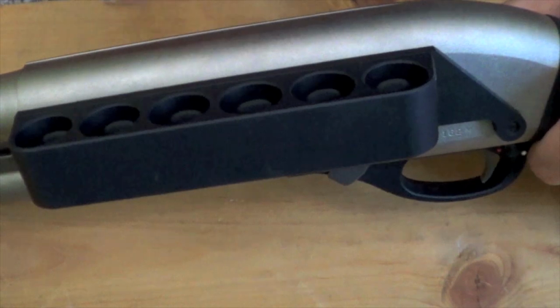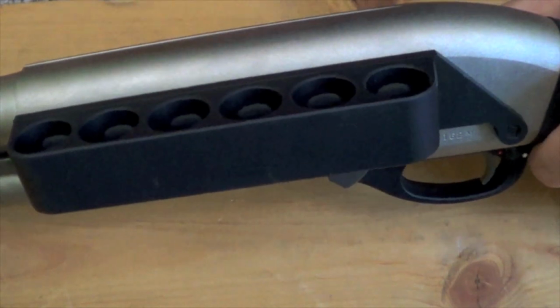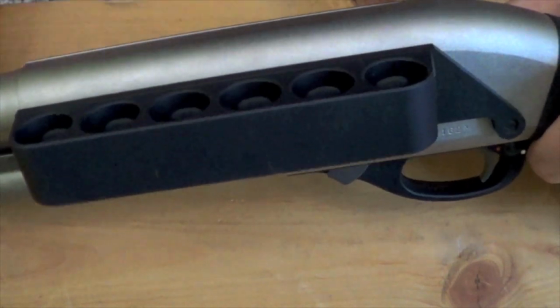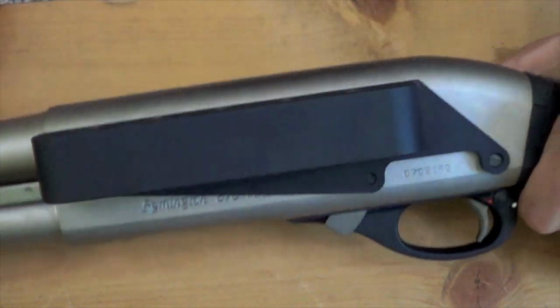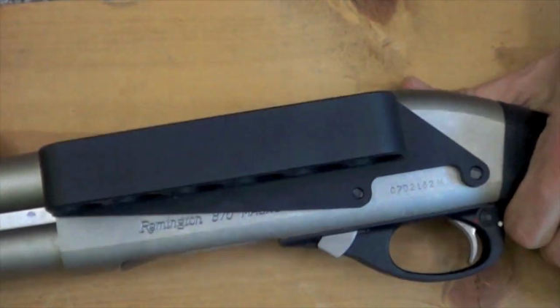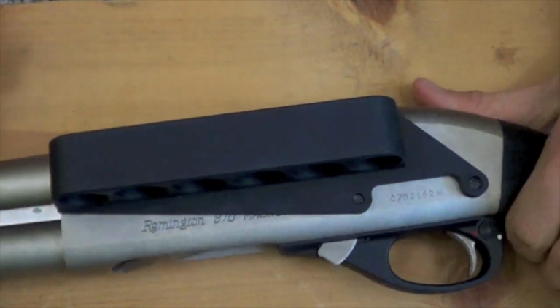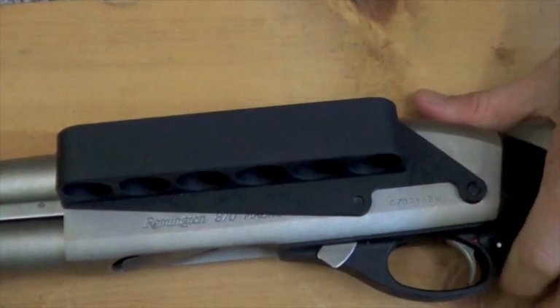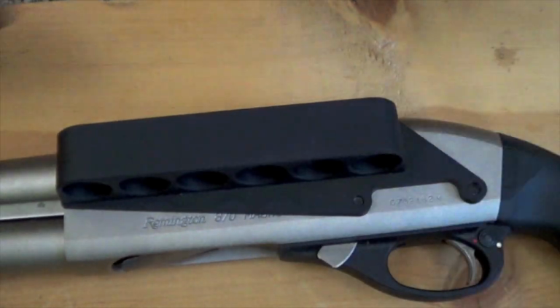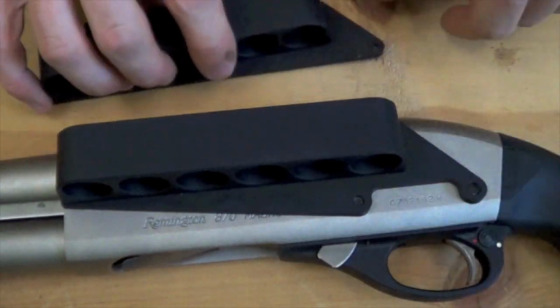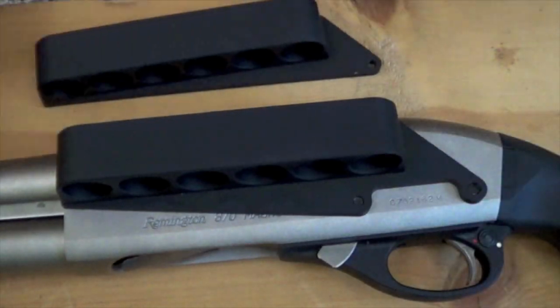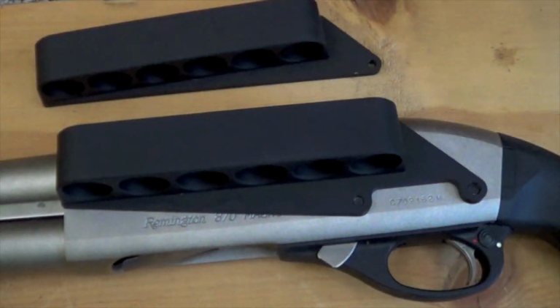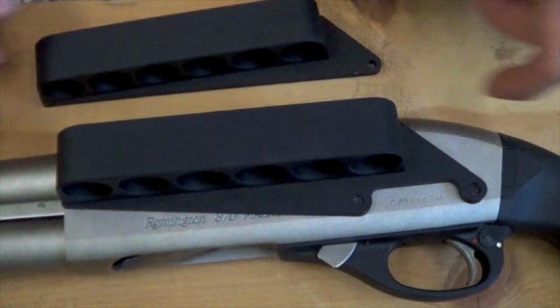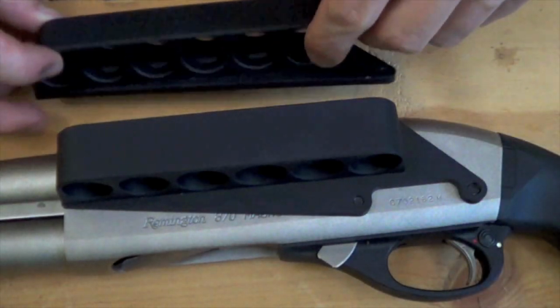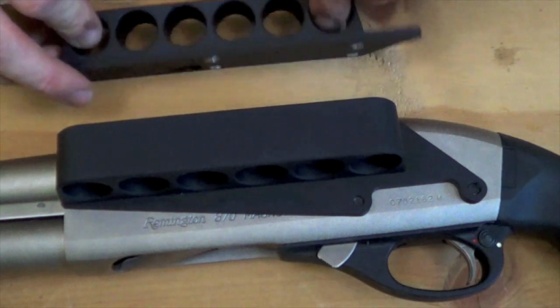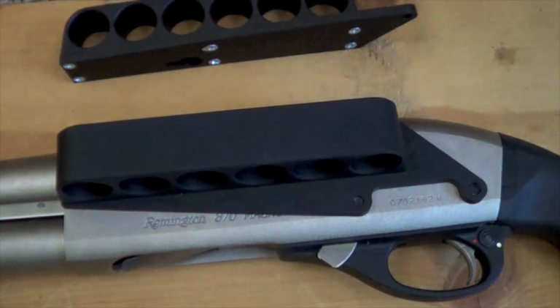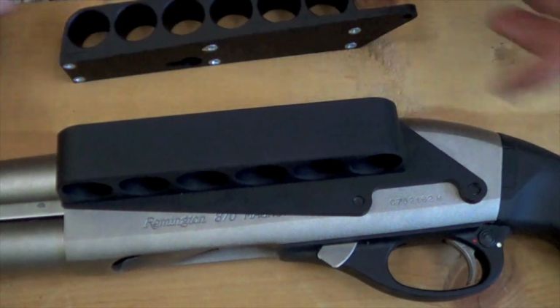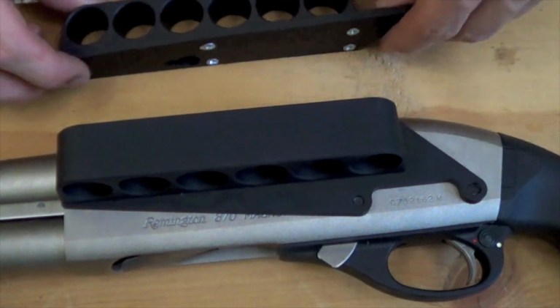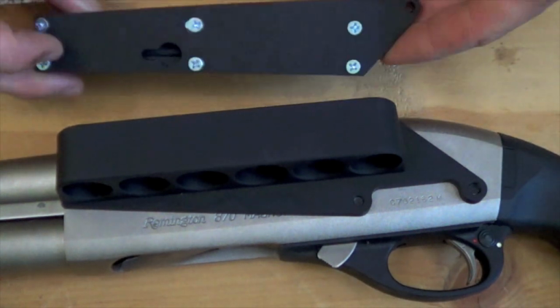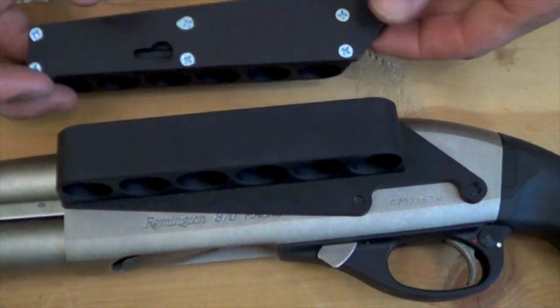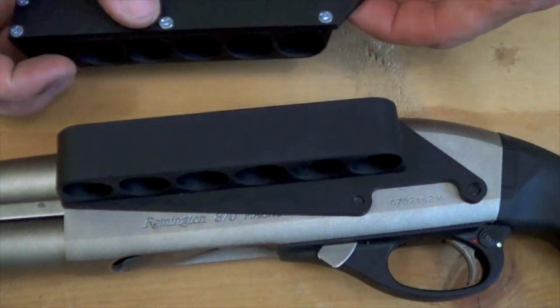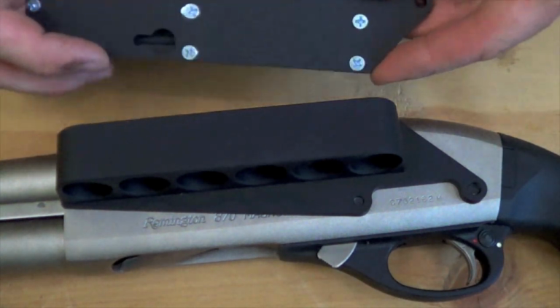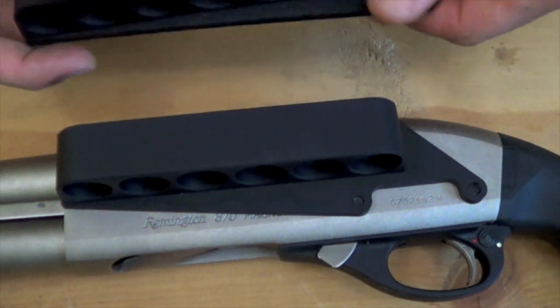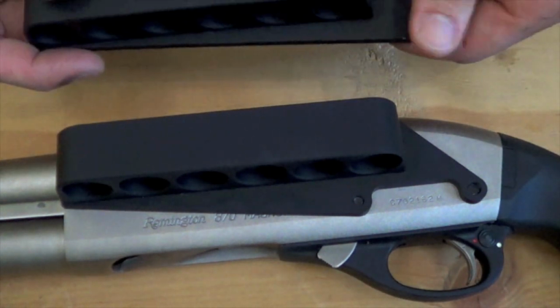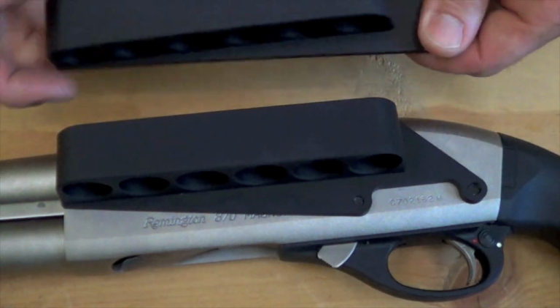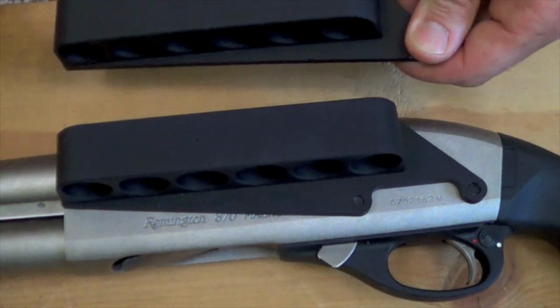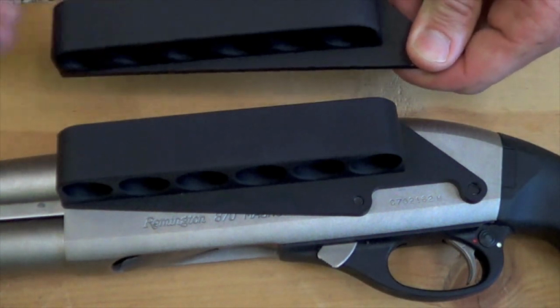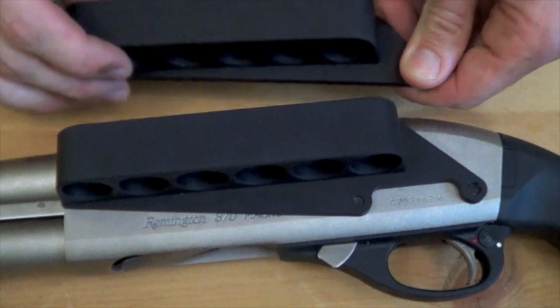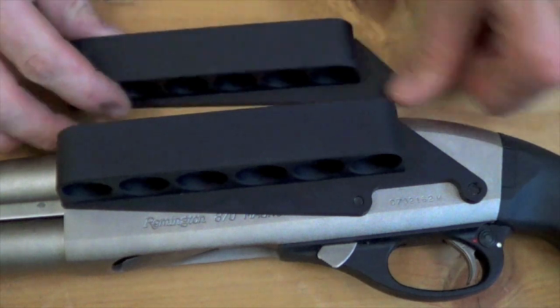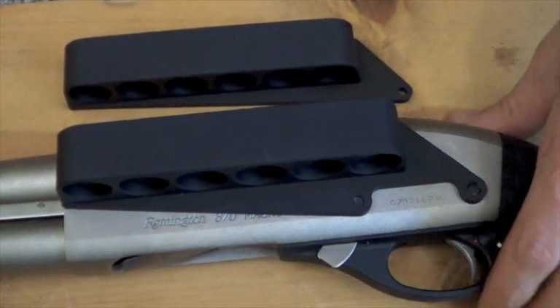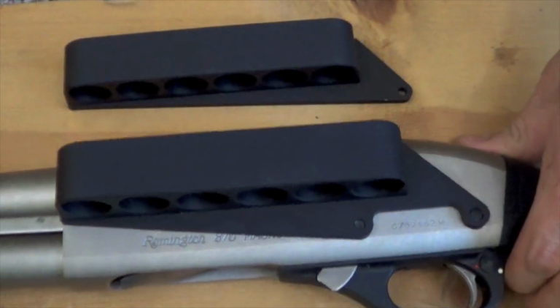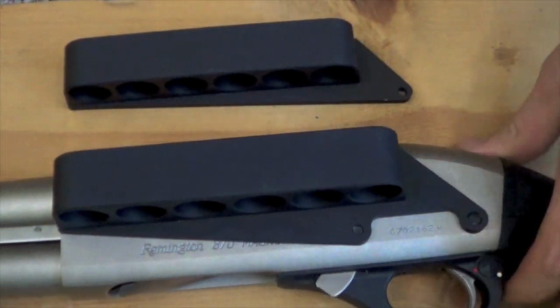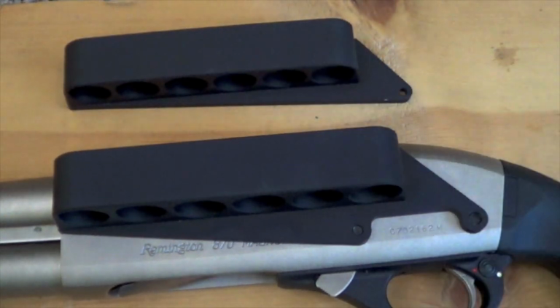Now this one that we're looking at here is the Remington version. It does make a Mossberg version as well, which you see right here — very similar in design, obviously just made to fit the Mossberg pattern shotguns, both 590 and 500.